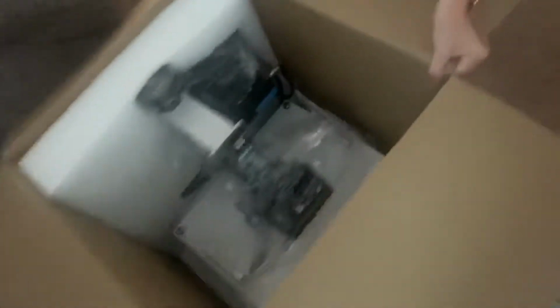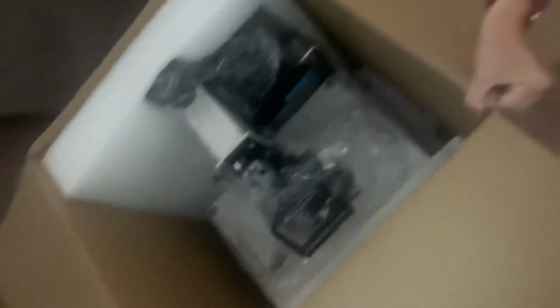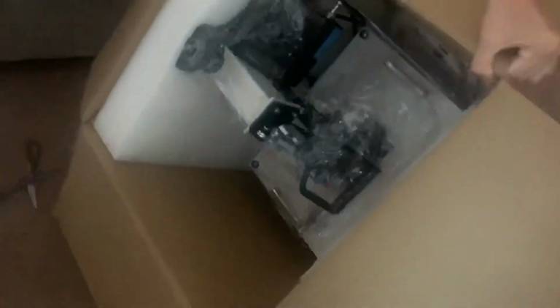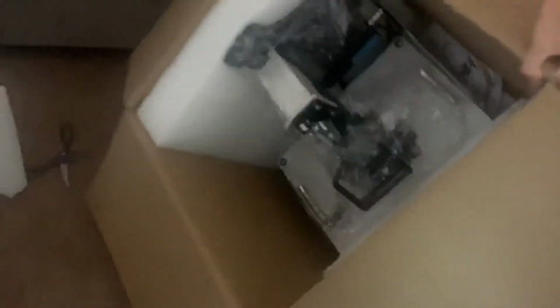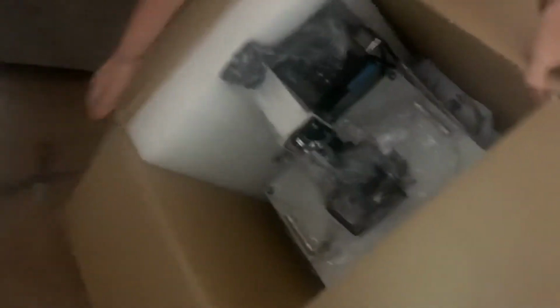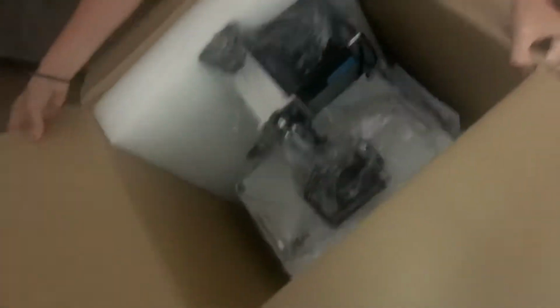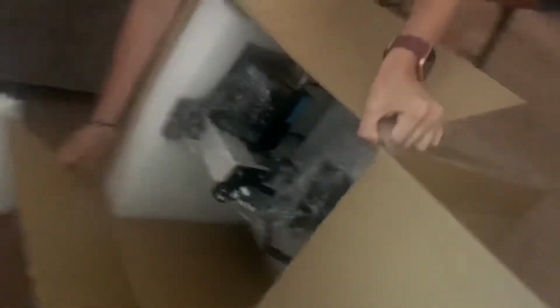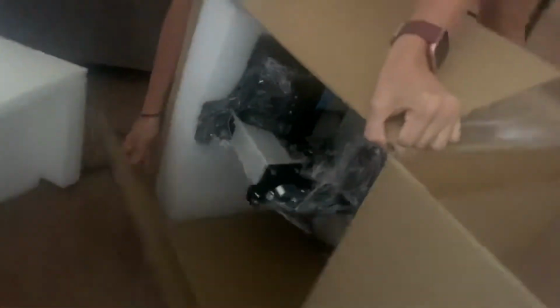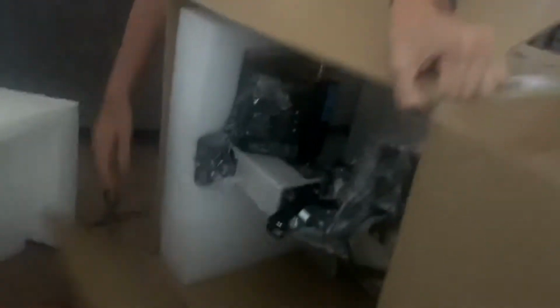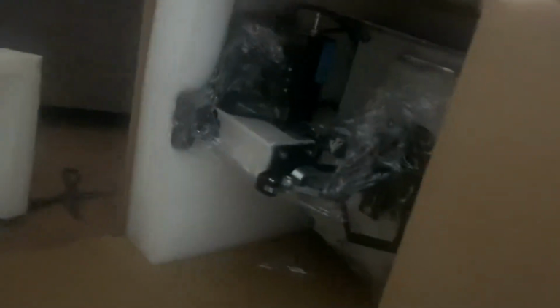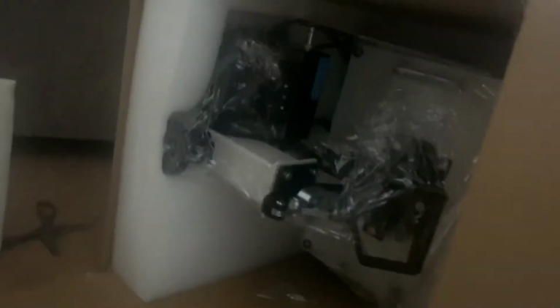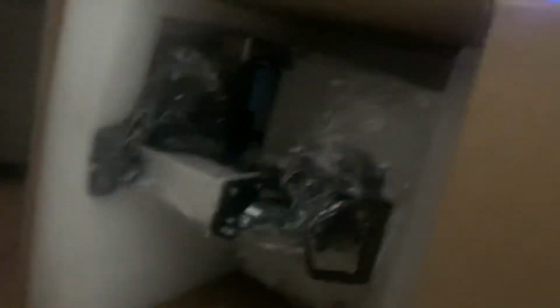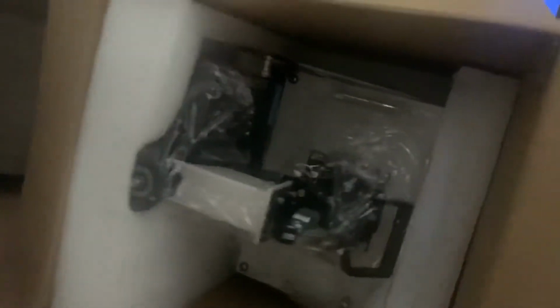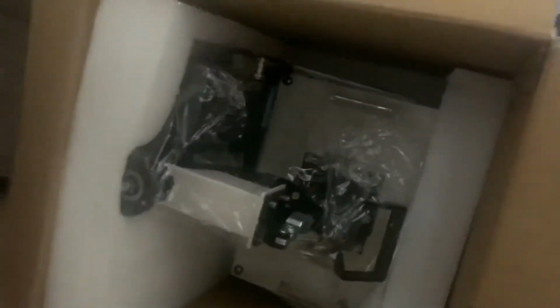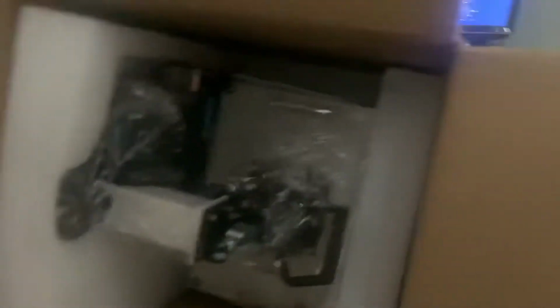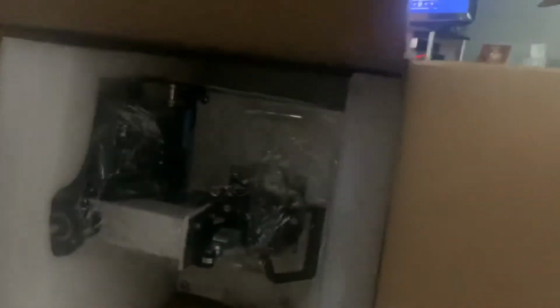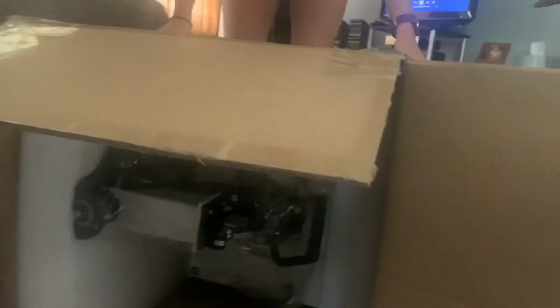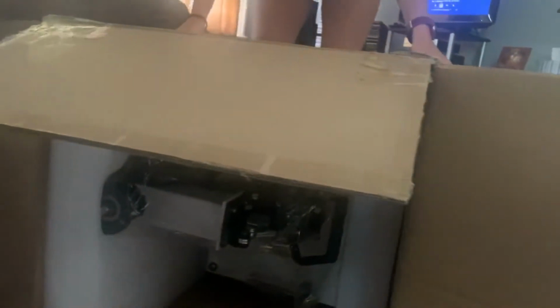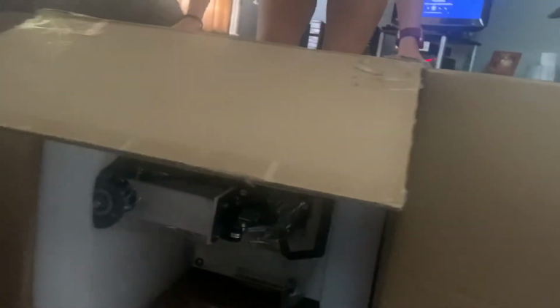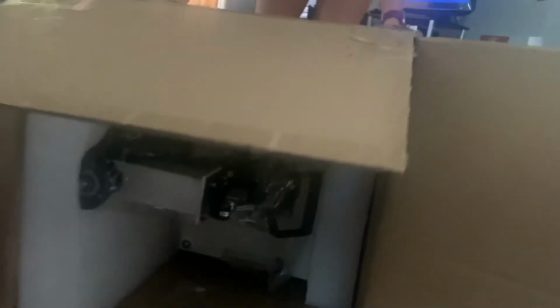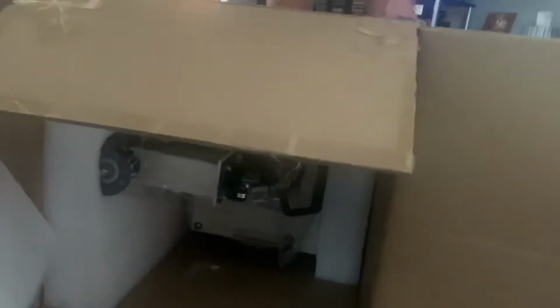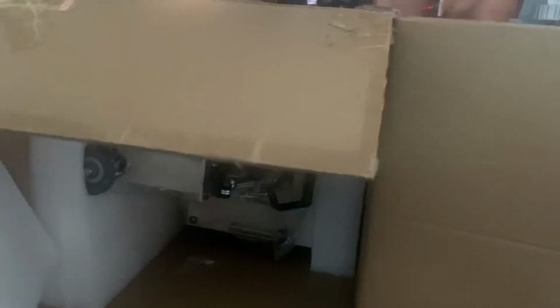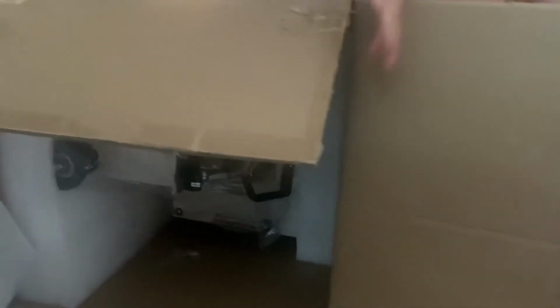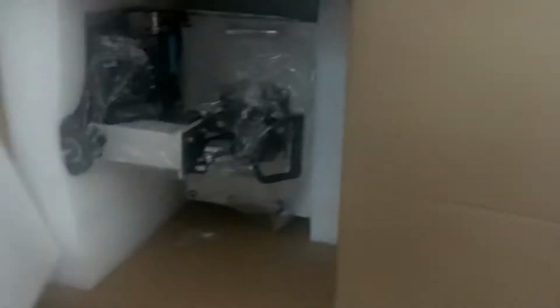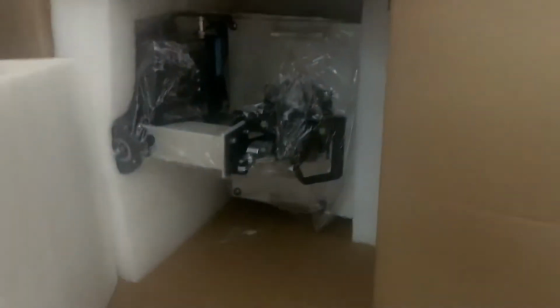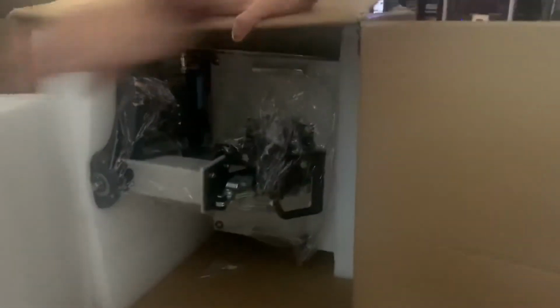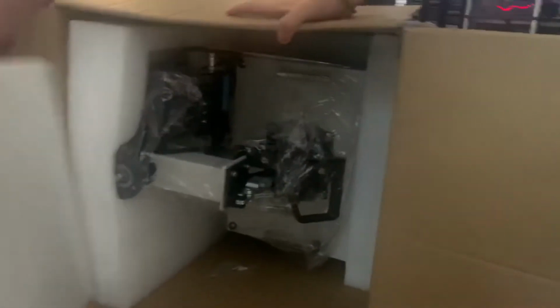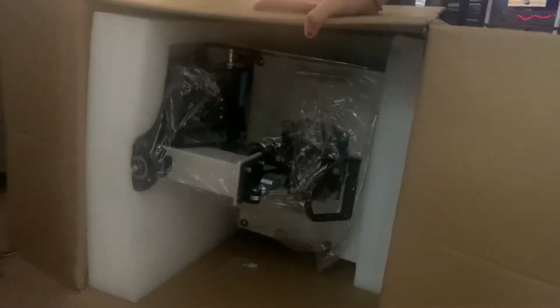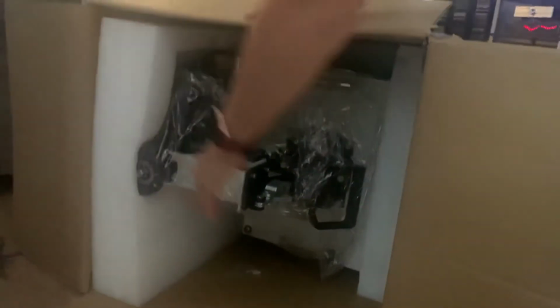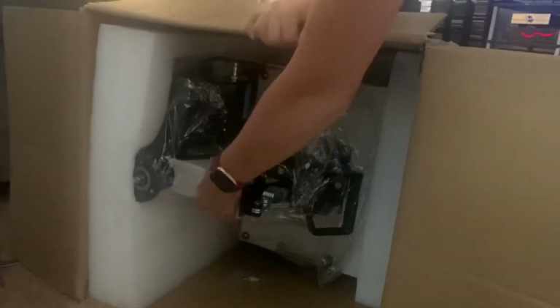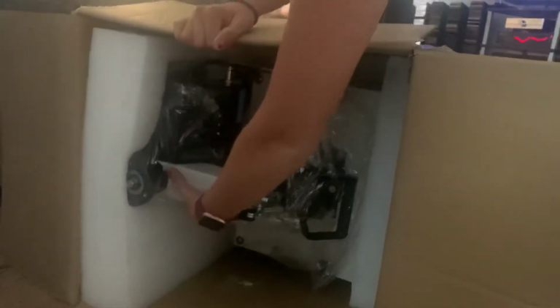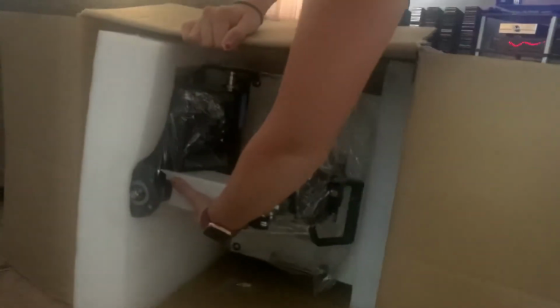It's very, very heavy. My last press was heavy, but this one is absolutely heavier. I might struggle with it a little bit.